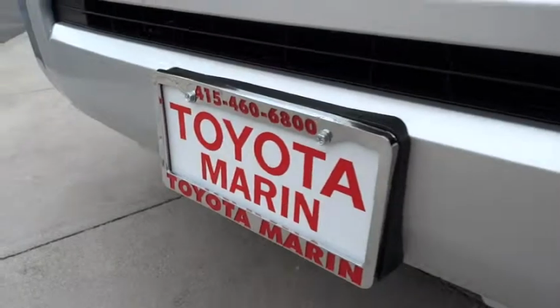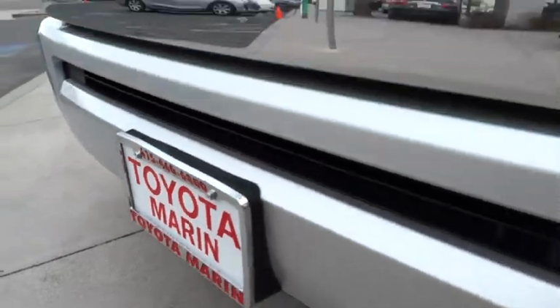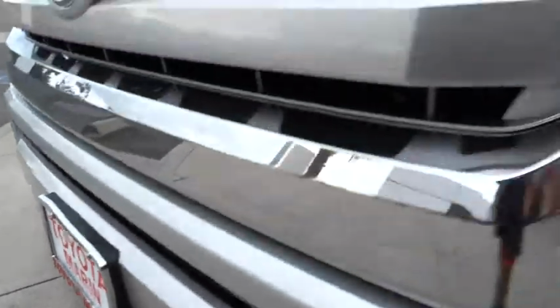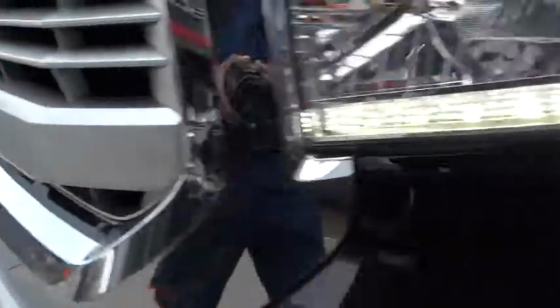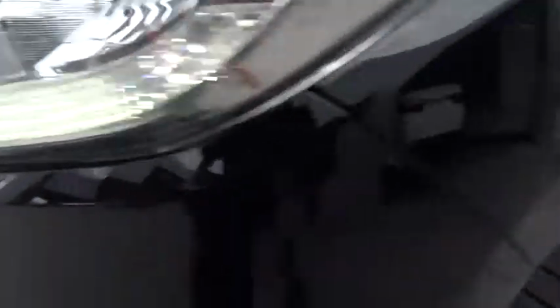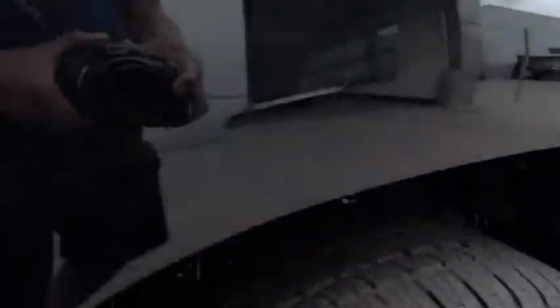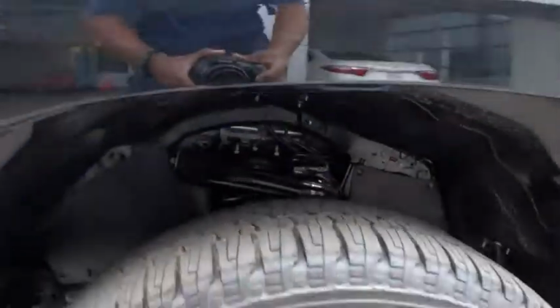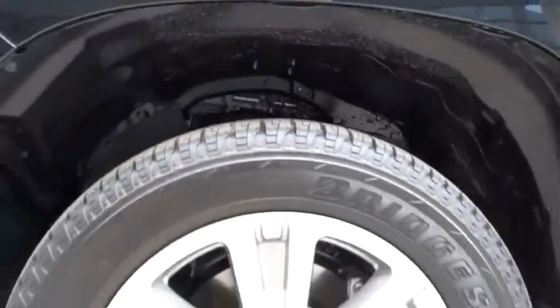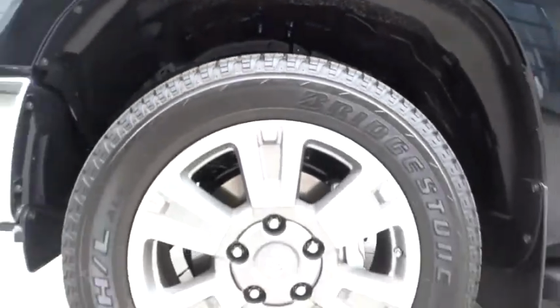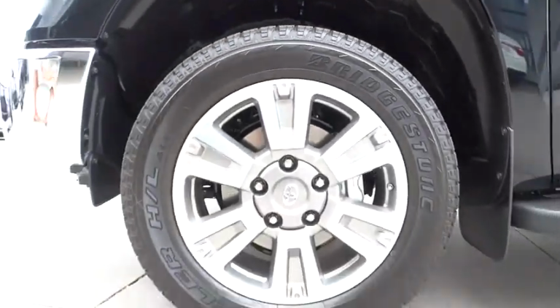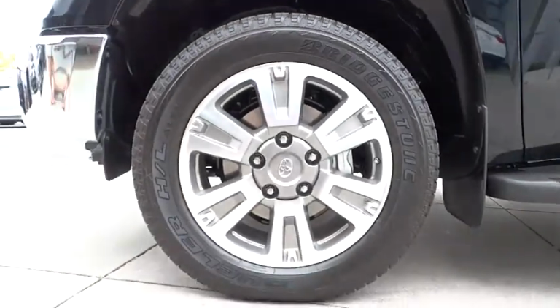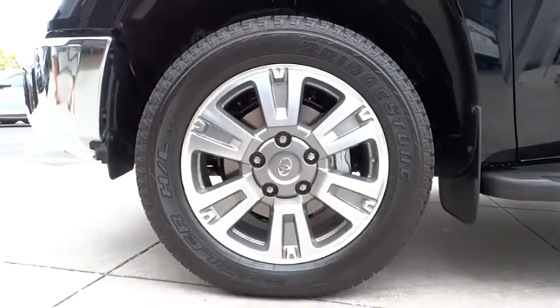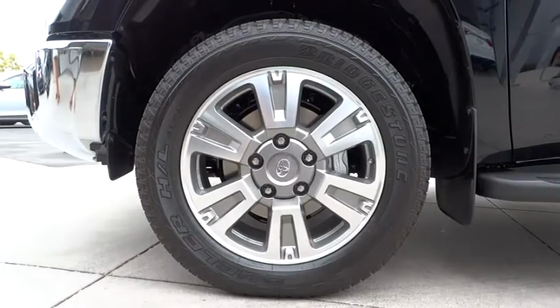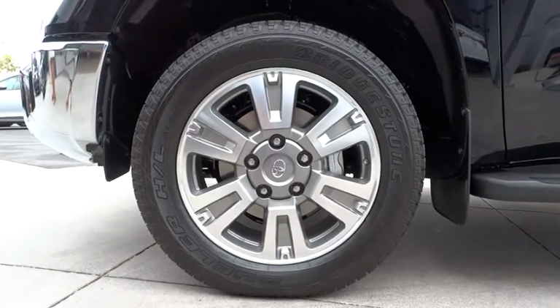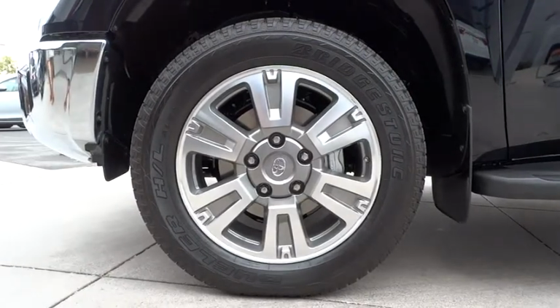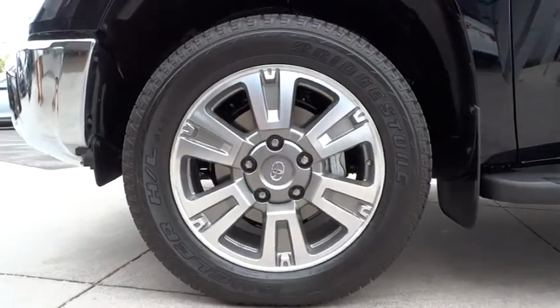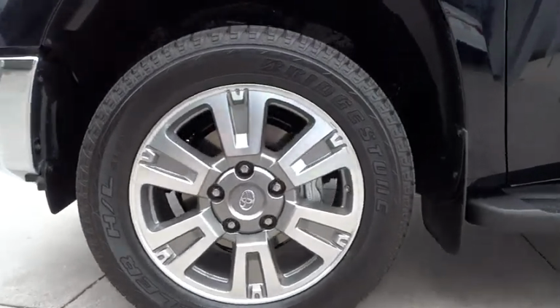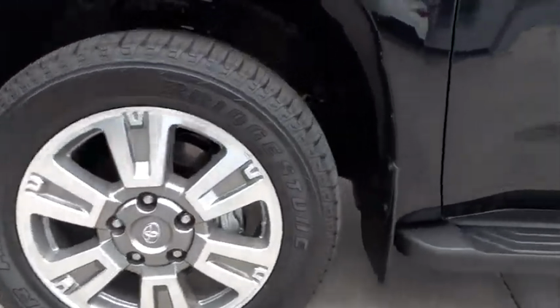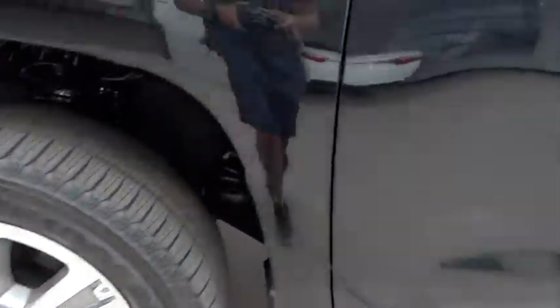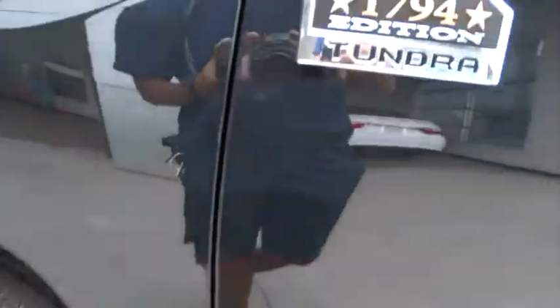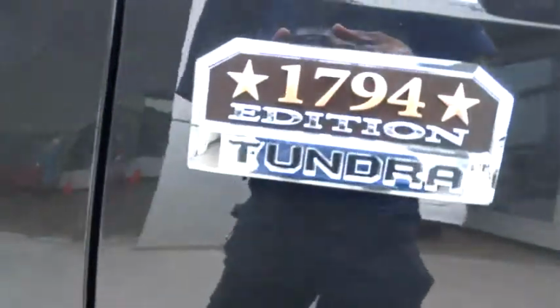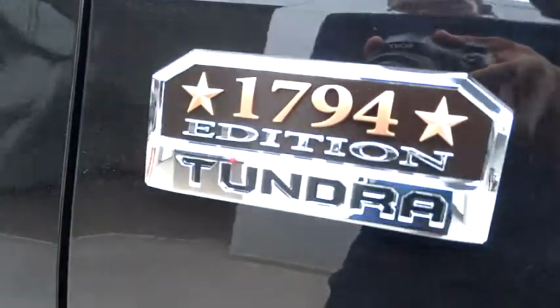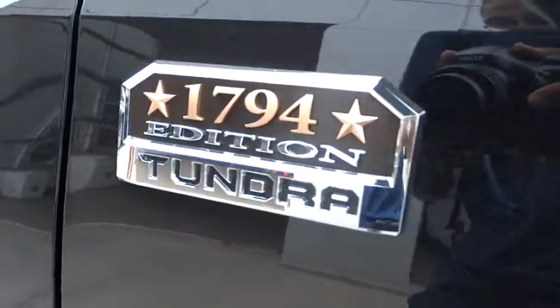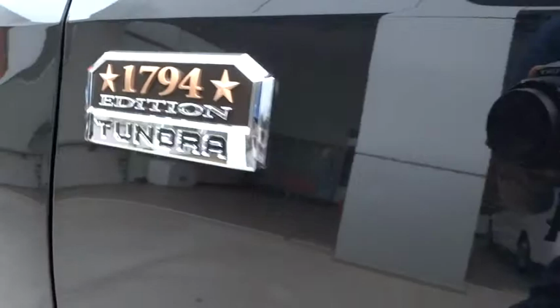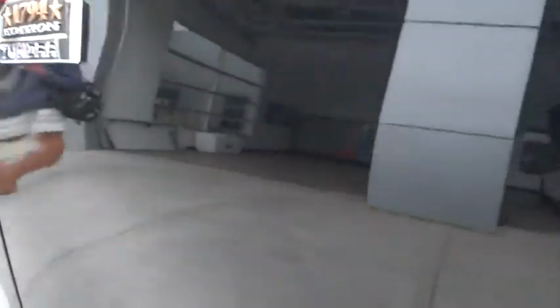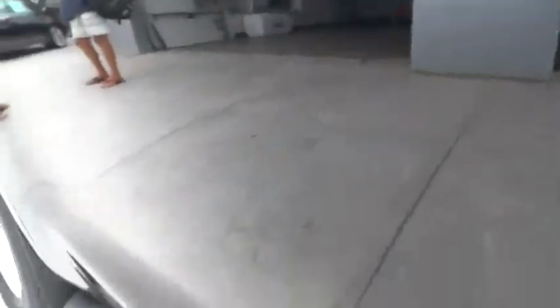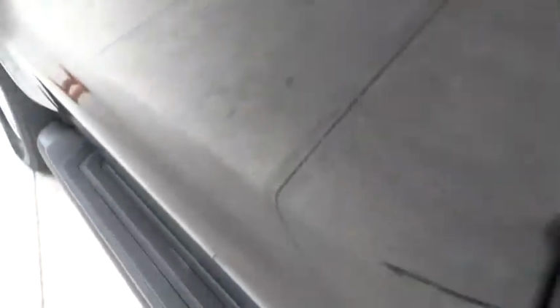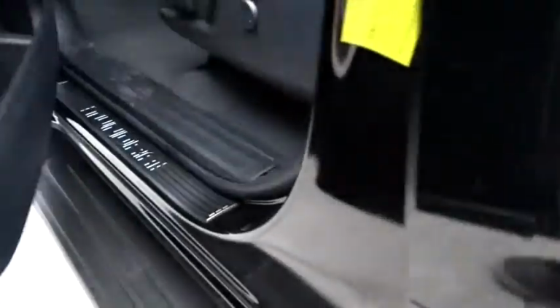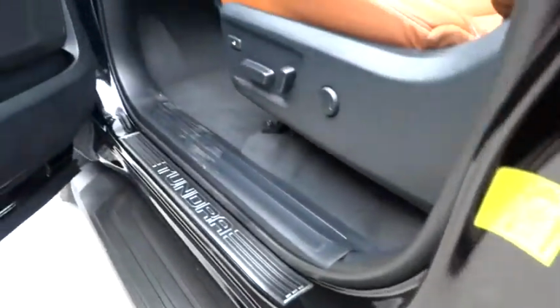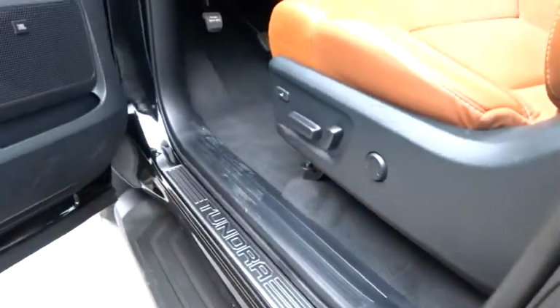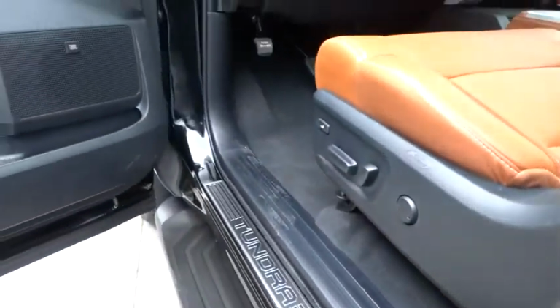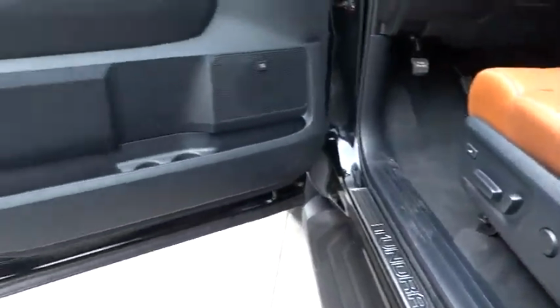Here are some of this vehicle's great options: stability control, traction control, anti-lock braking system, power passenger seat, navigation system, steering wheel audio controls, keyless entry, backup camera, and tow hitch.